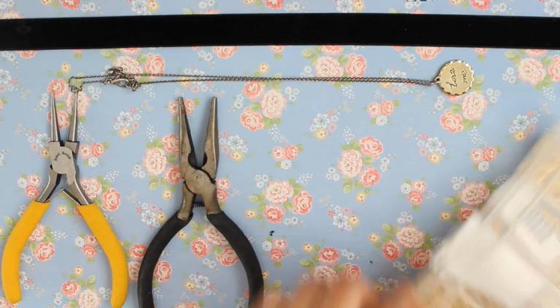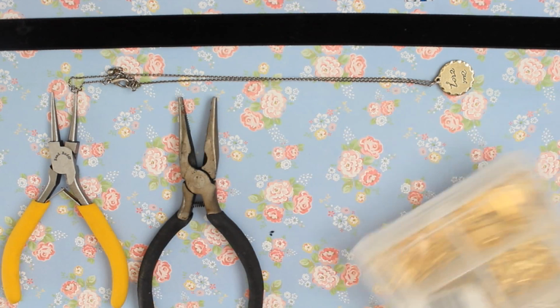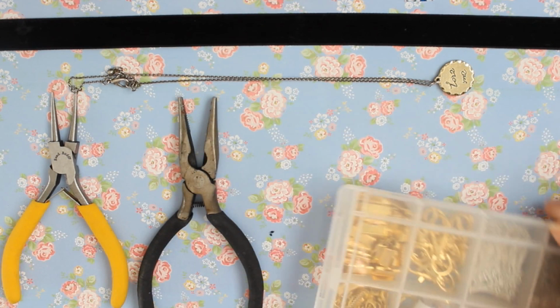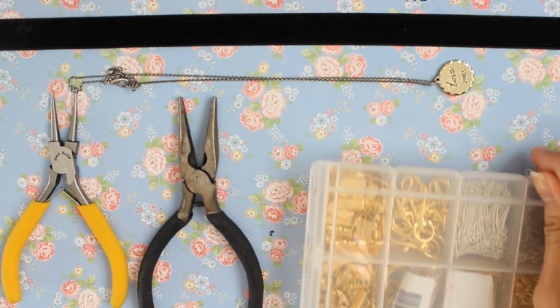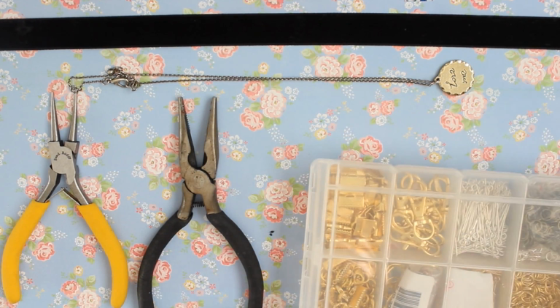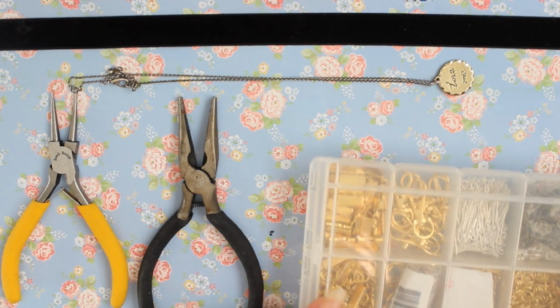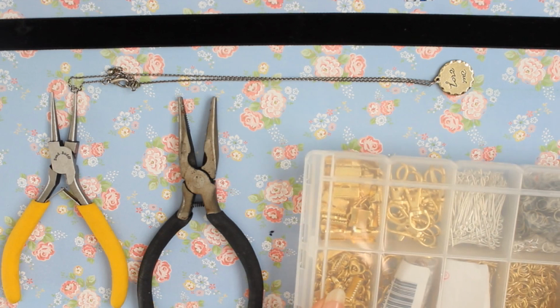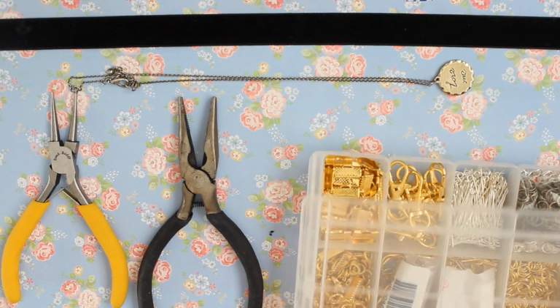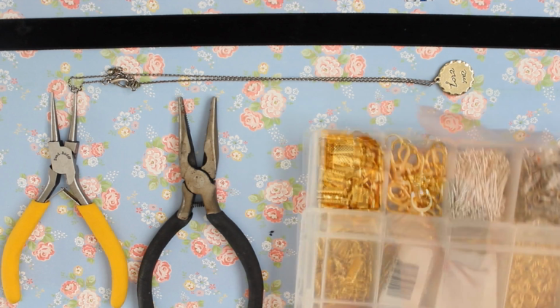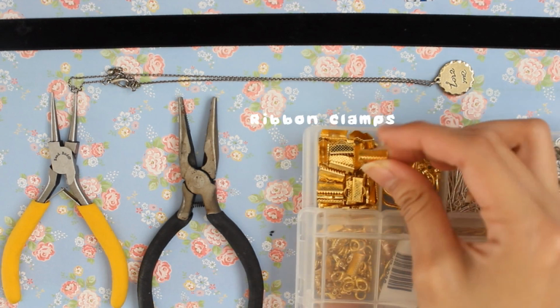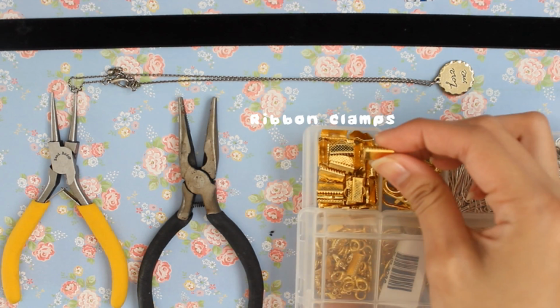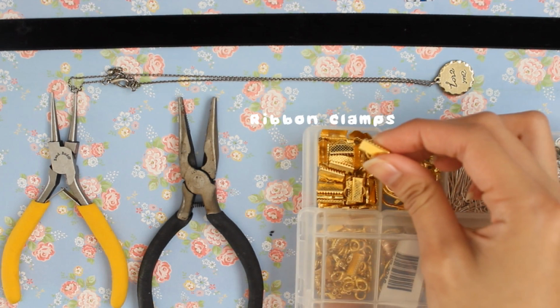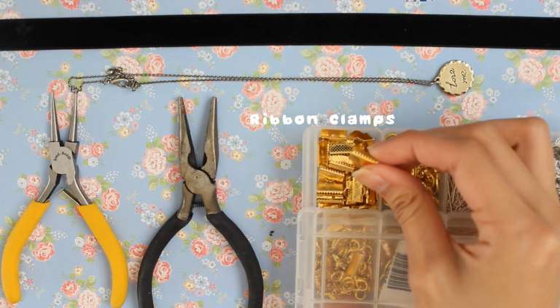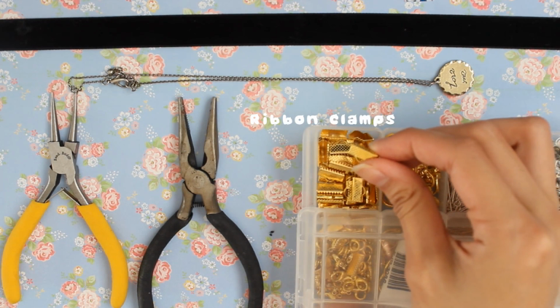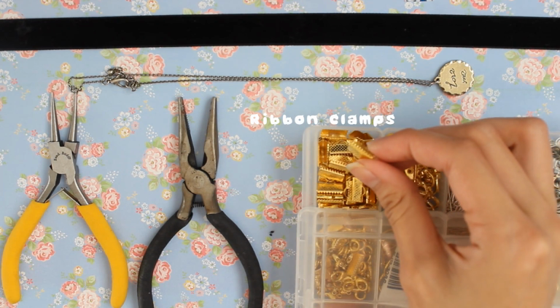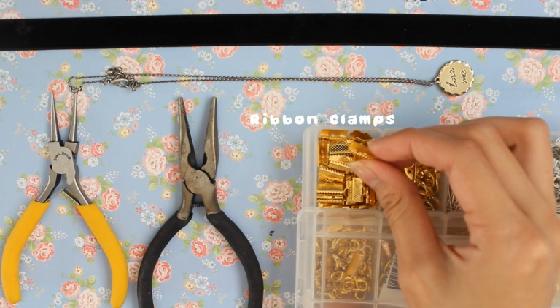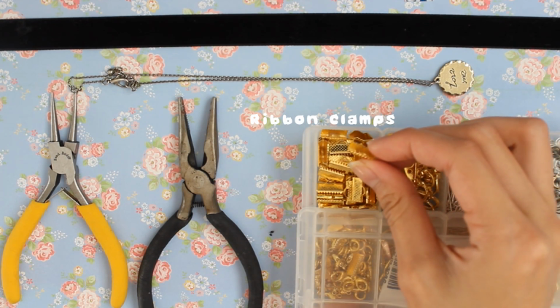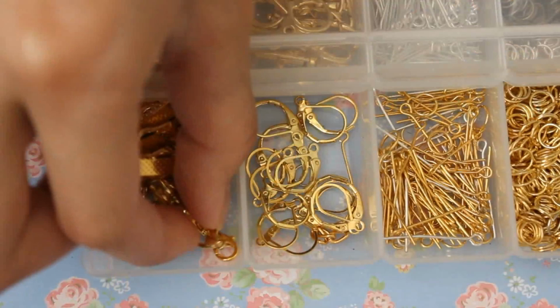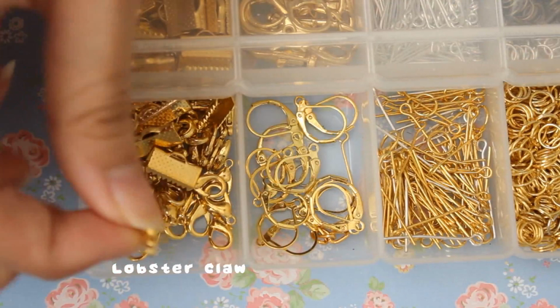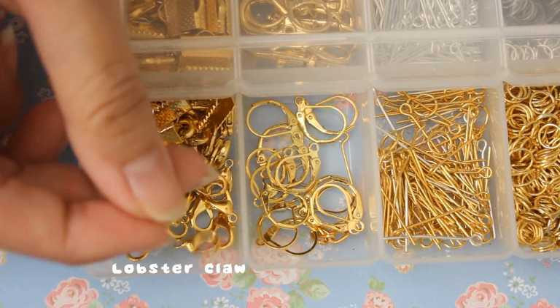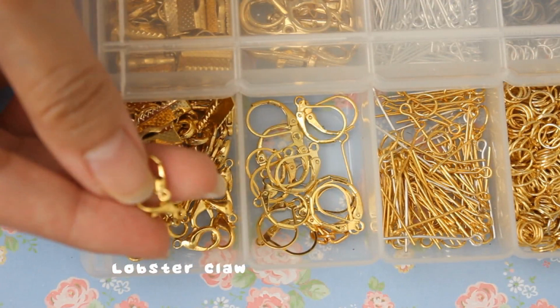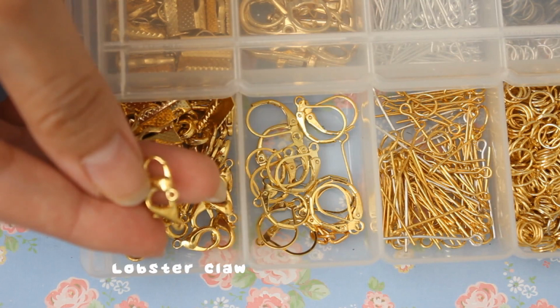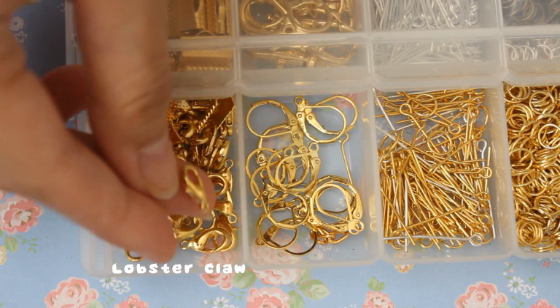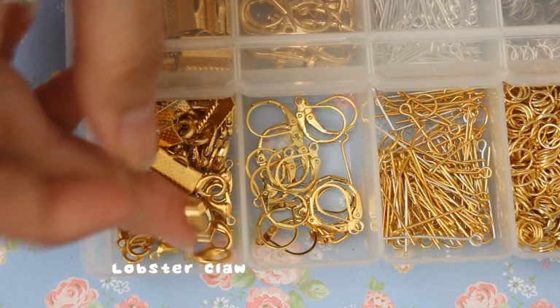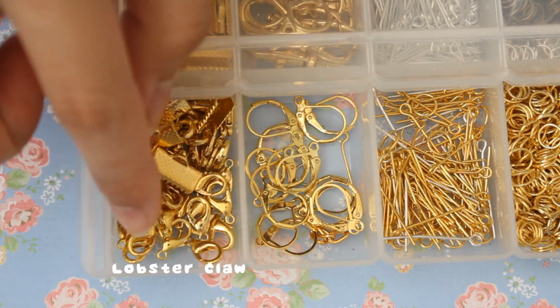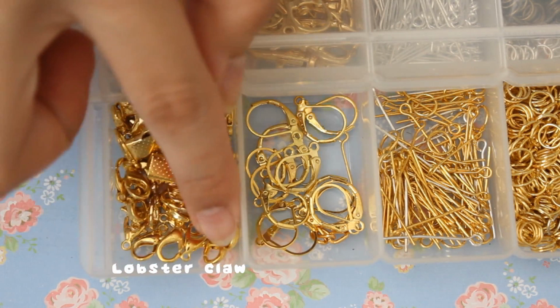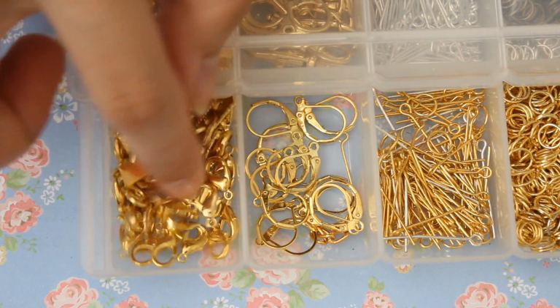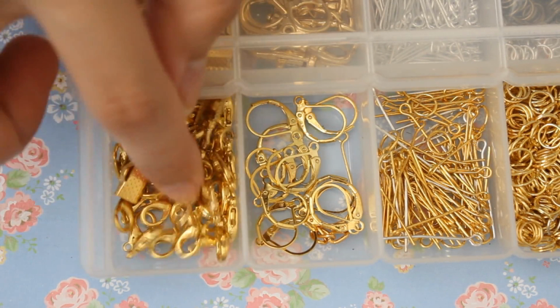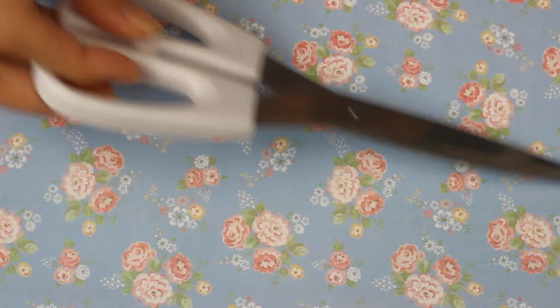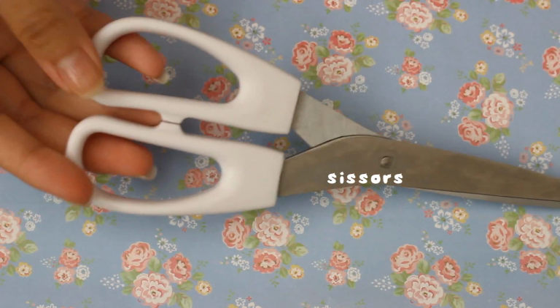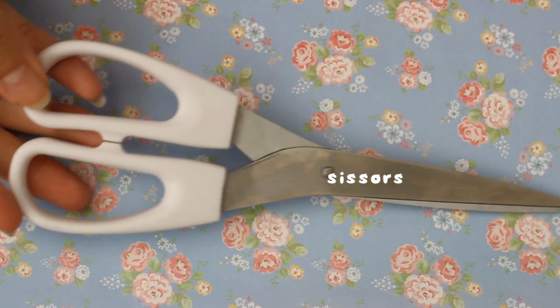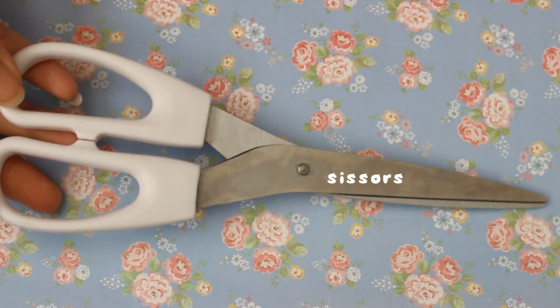Ribbon clamps, lobster claws if your necklace doesn't have any, and lastly, scissors.